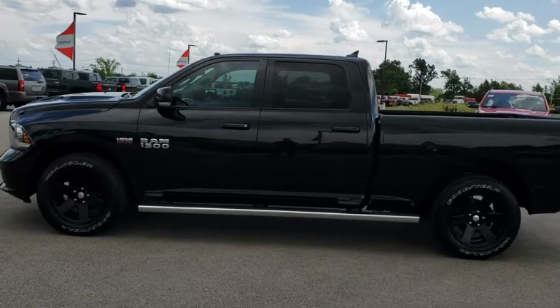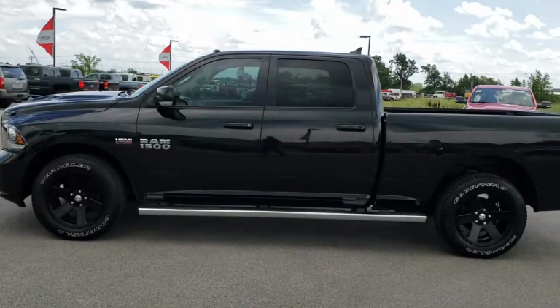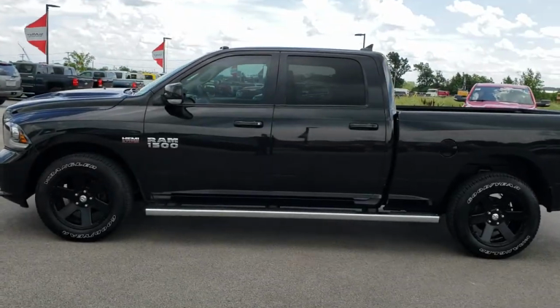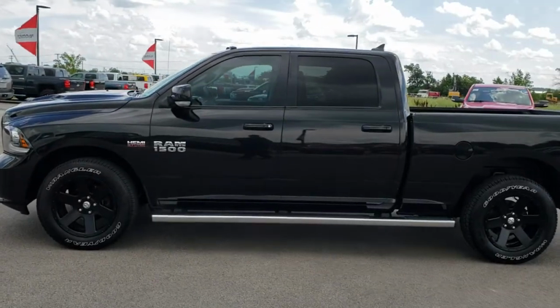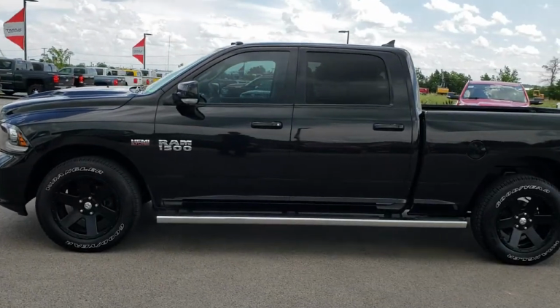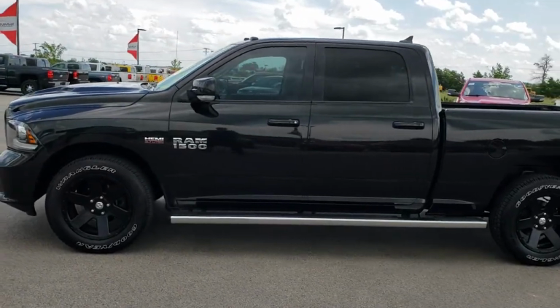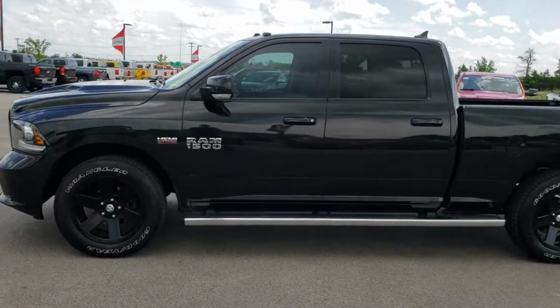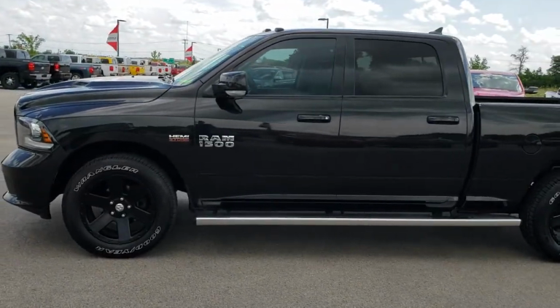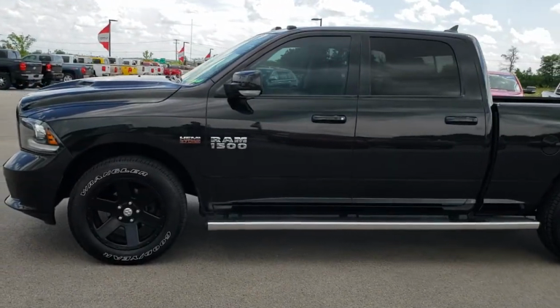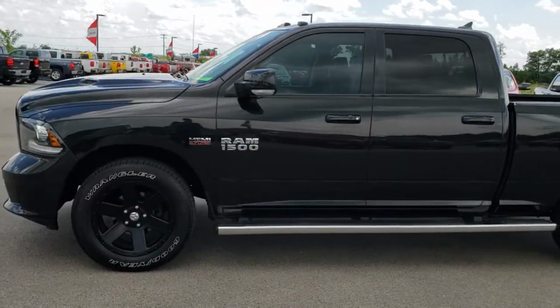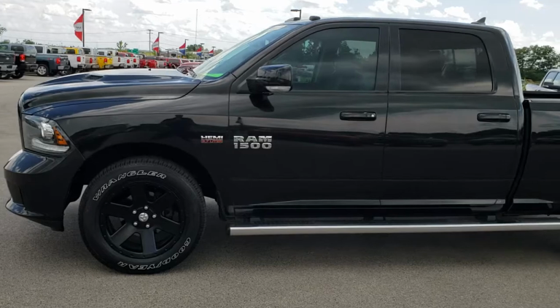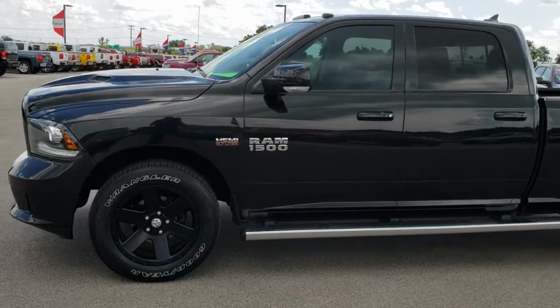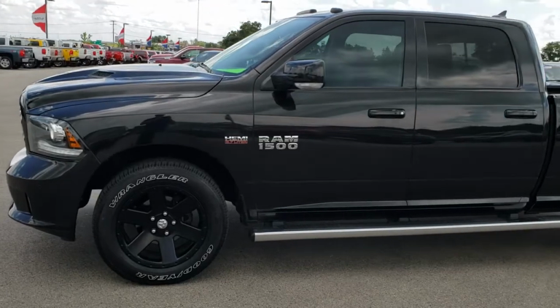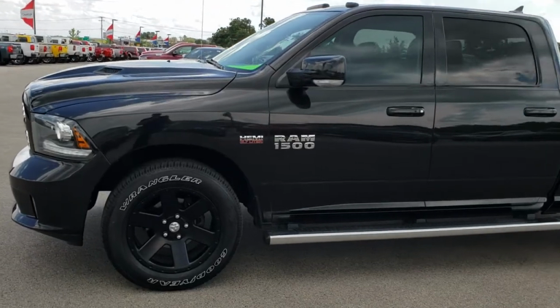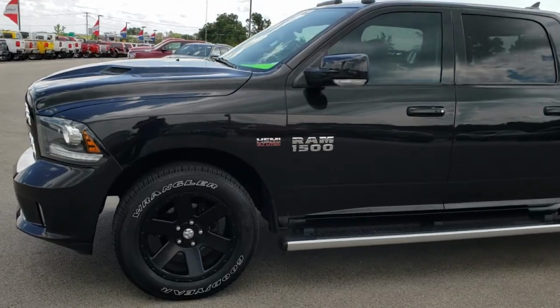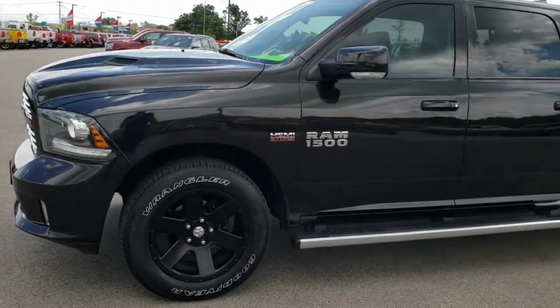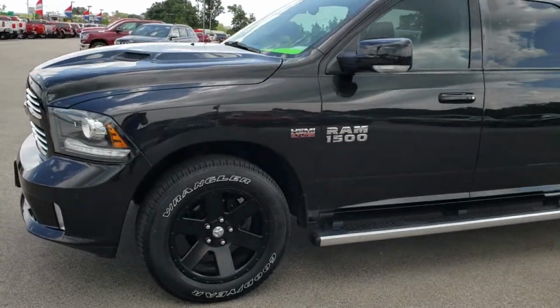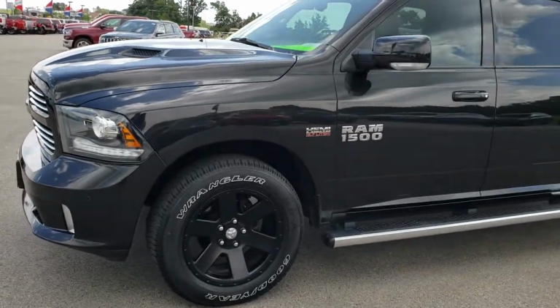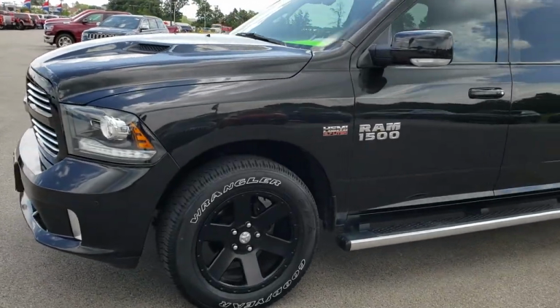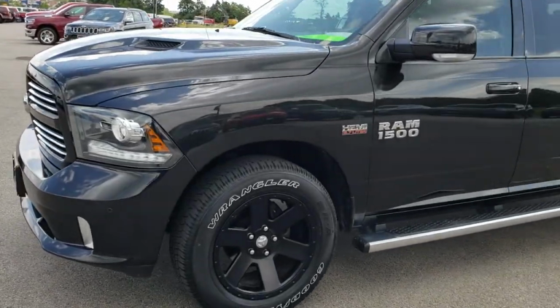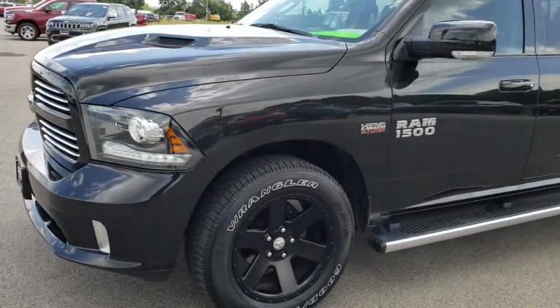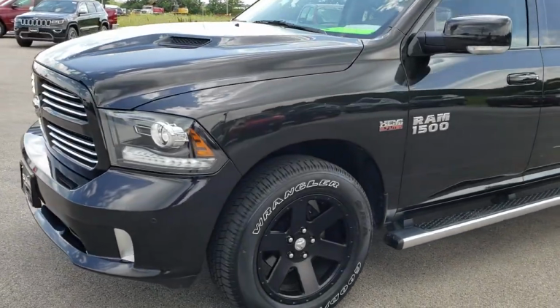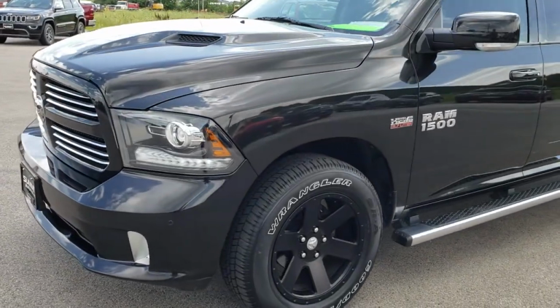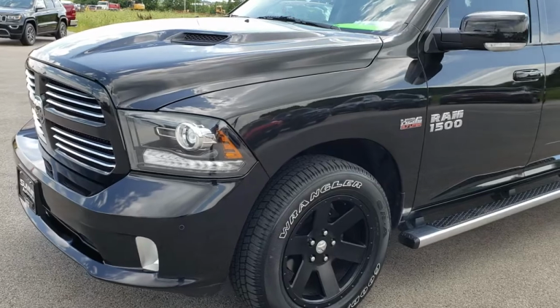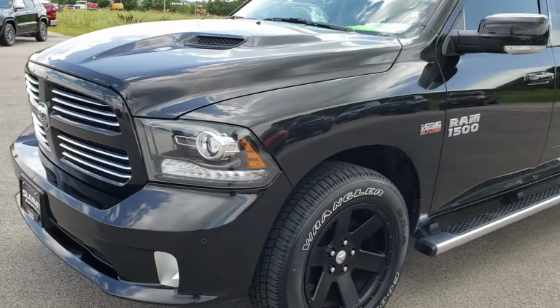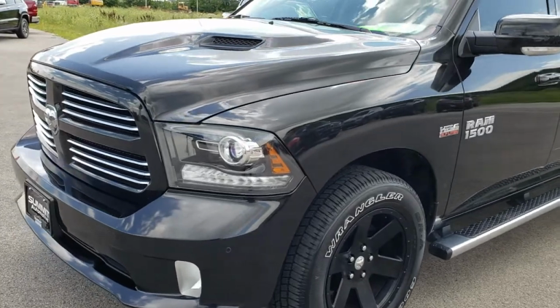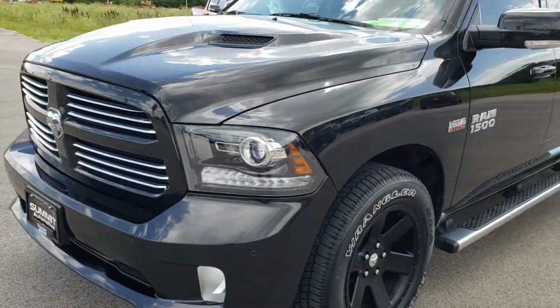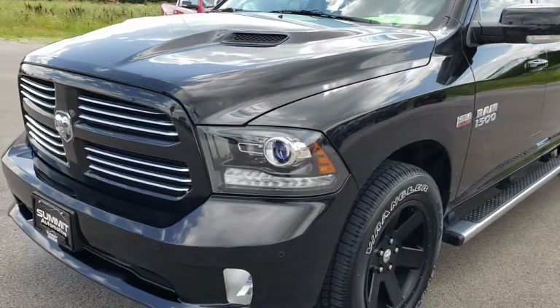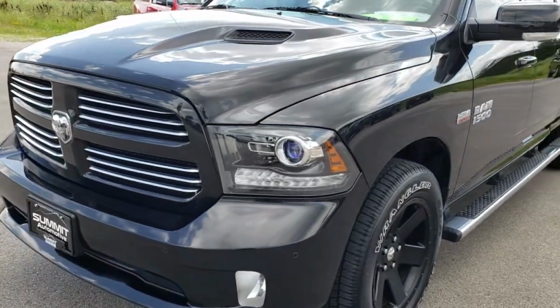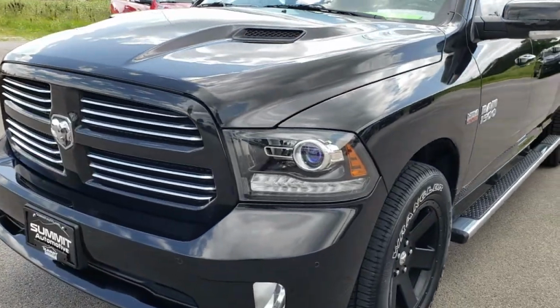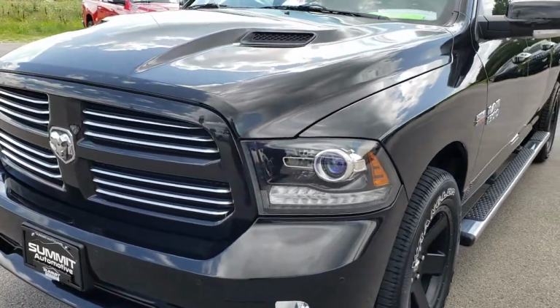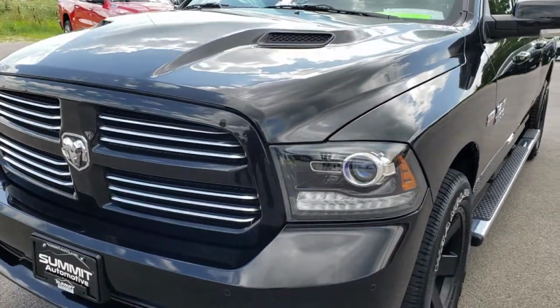This is stock number 9T54A. We are here at Summit Automotive in Fond du Lac, Wisconsin — your new and used Ram Headquarters. Remember, we are the guys with the trucks on 41.